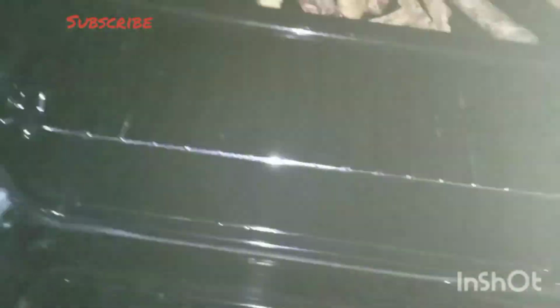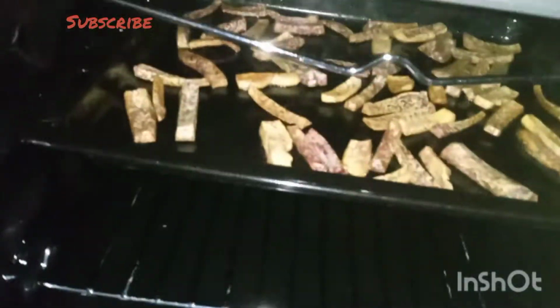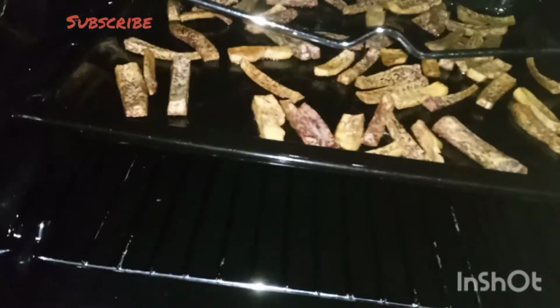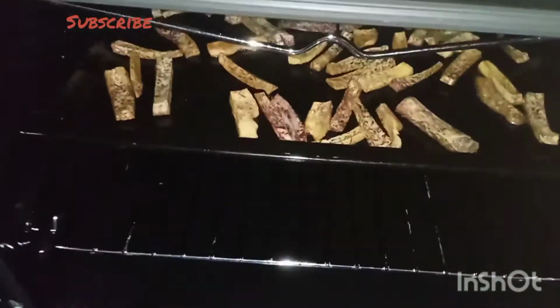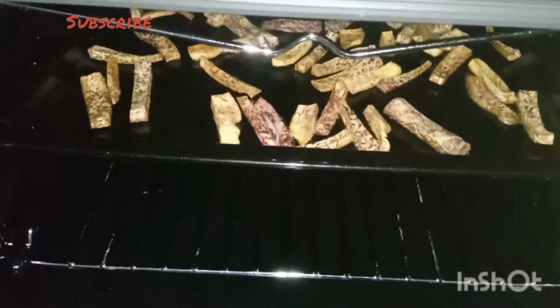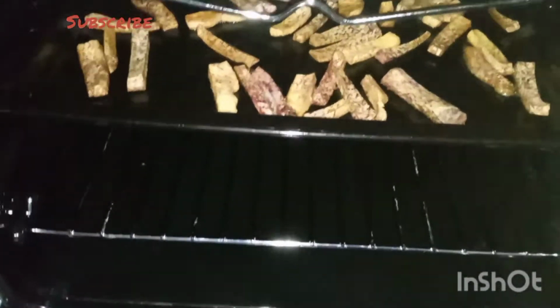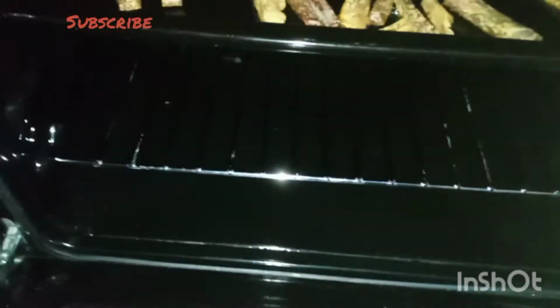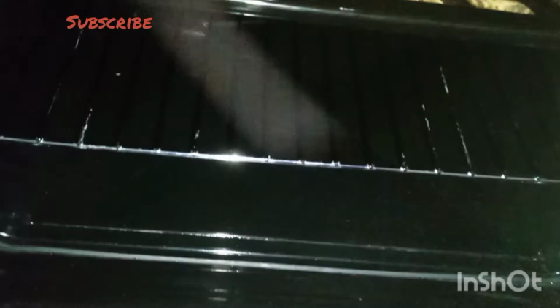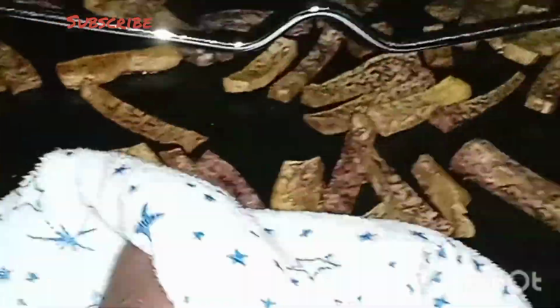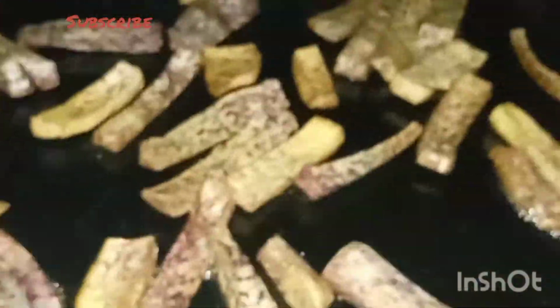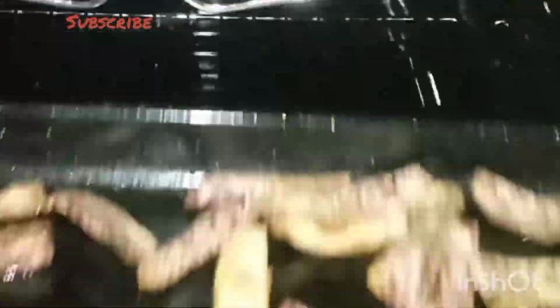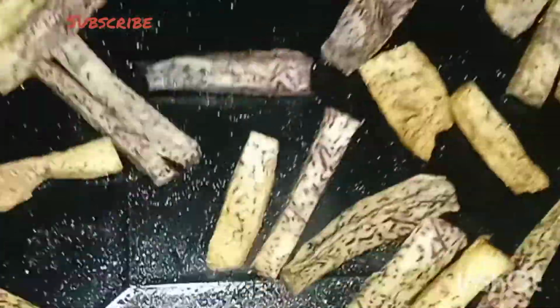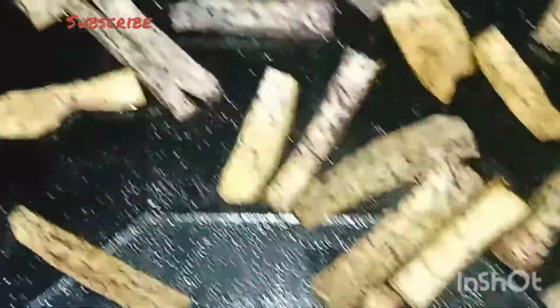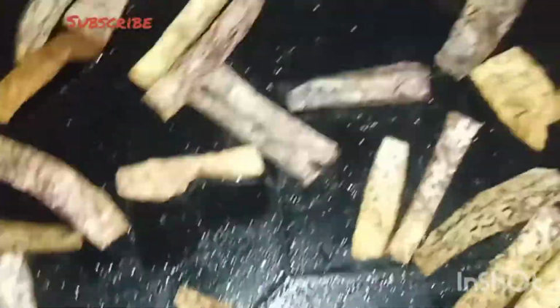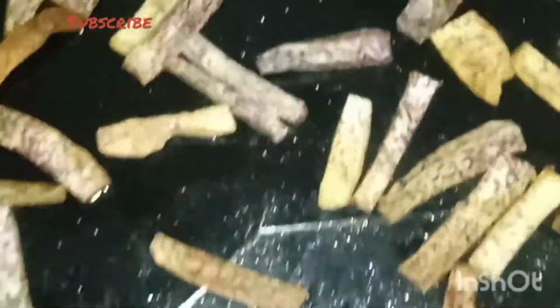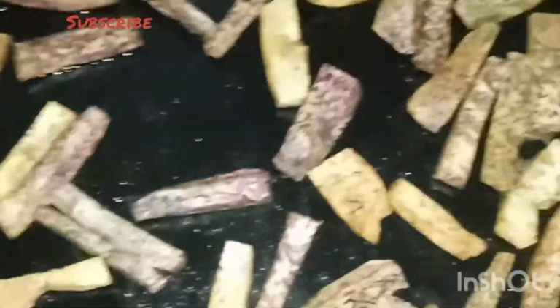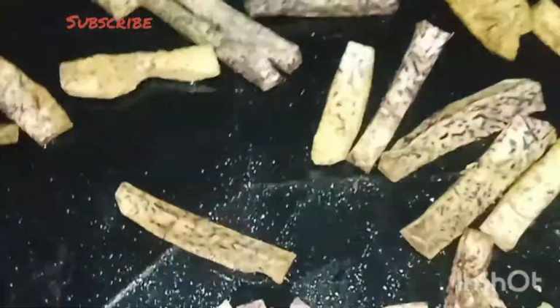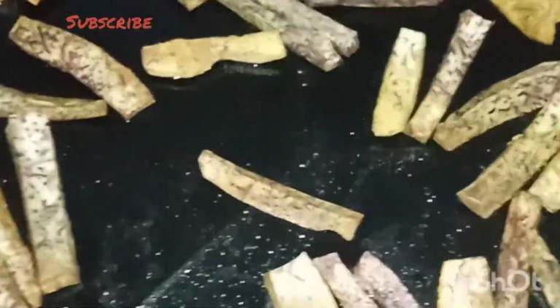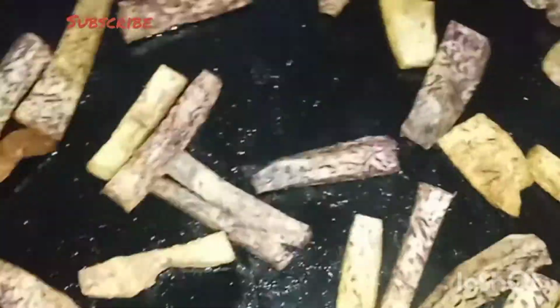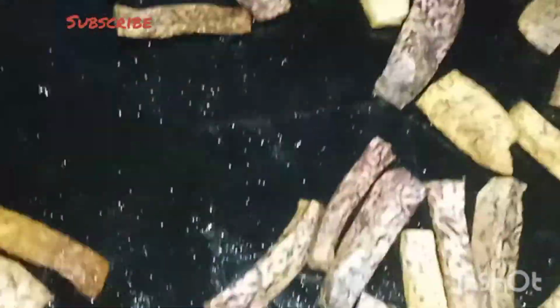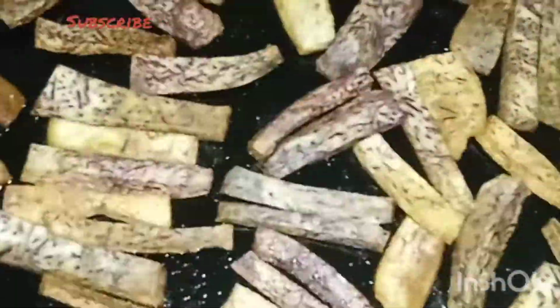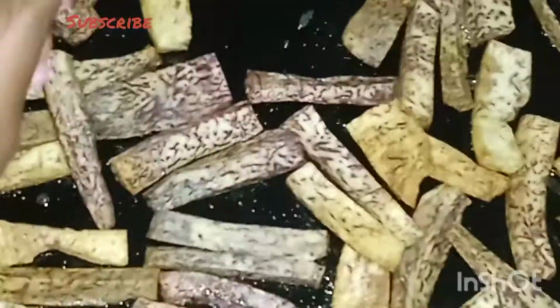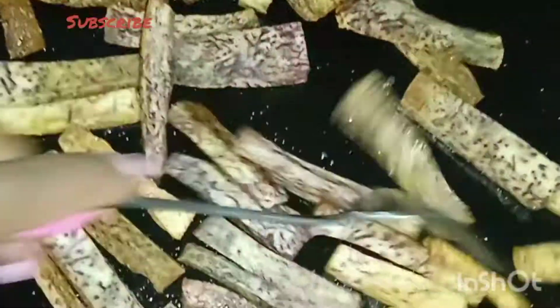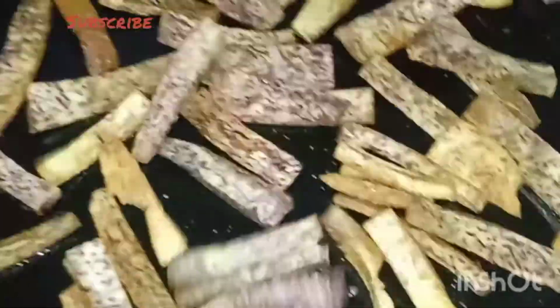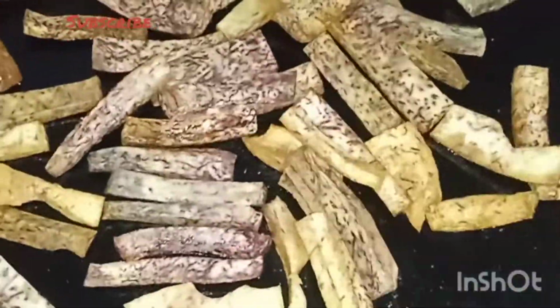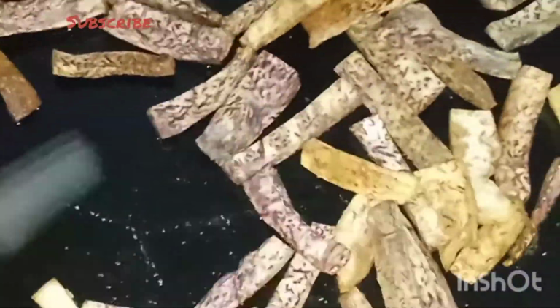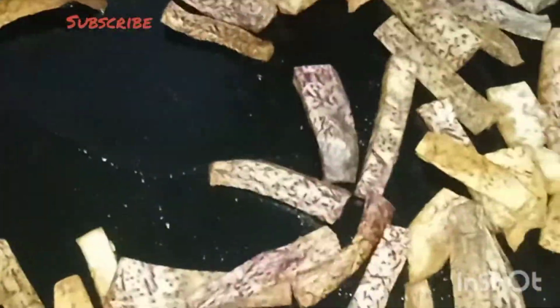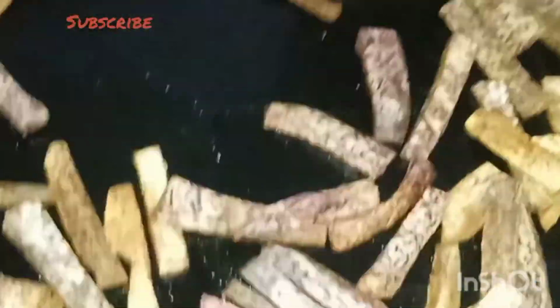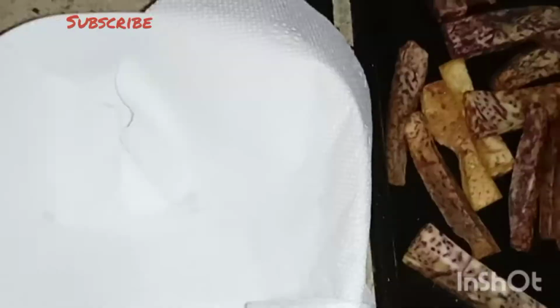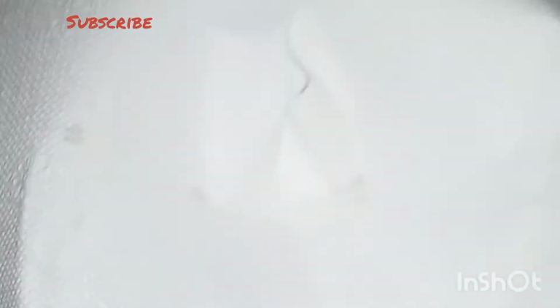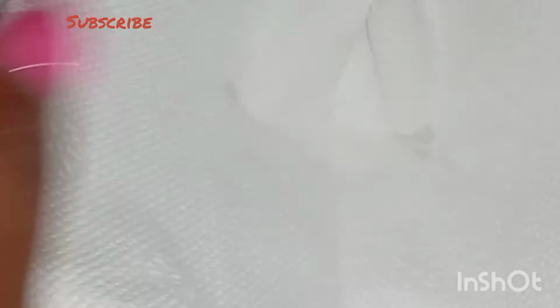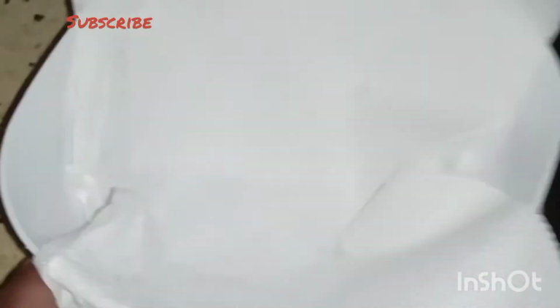Once the time is up, I am going to check on my aru roots and so far so good, they are ready to be eaten. The fries were cooked and obviously they were very, very delicious. Crispy on the outside and very soft on the inside.